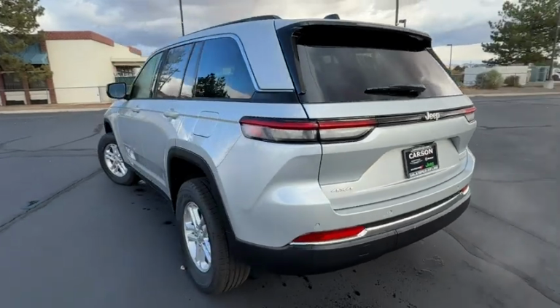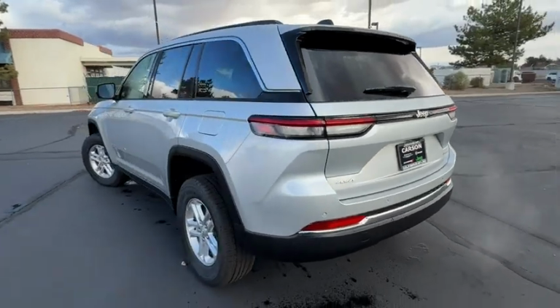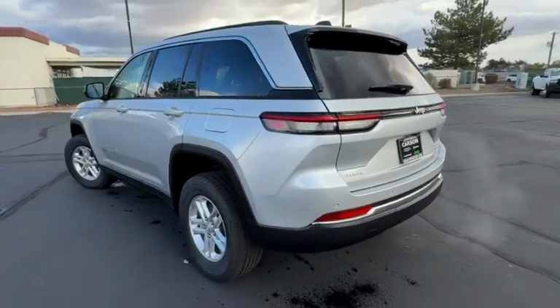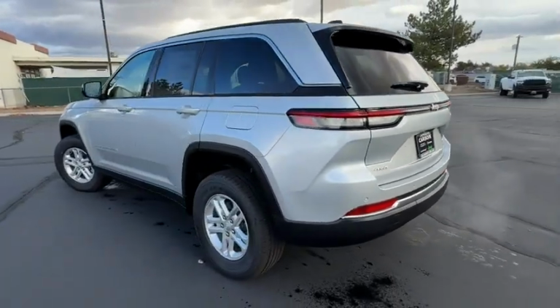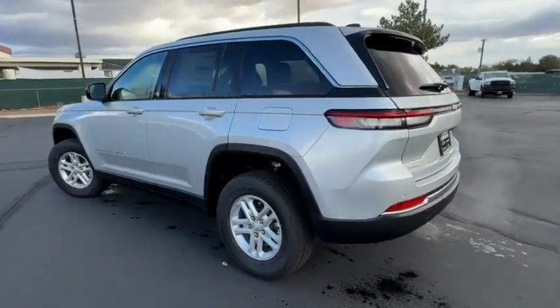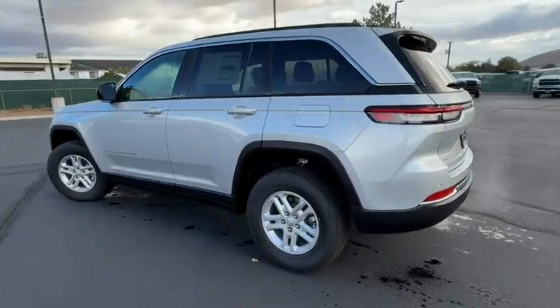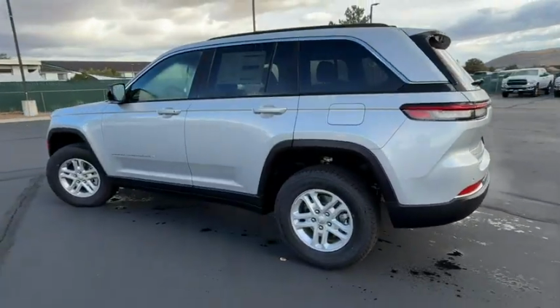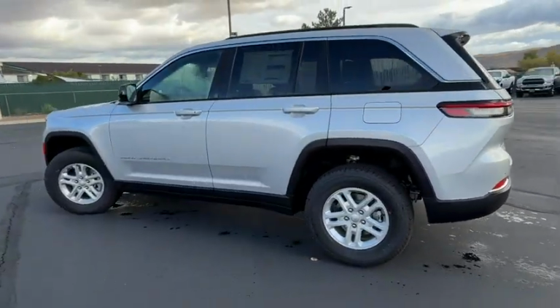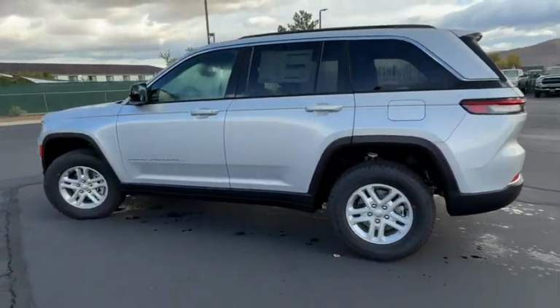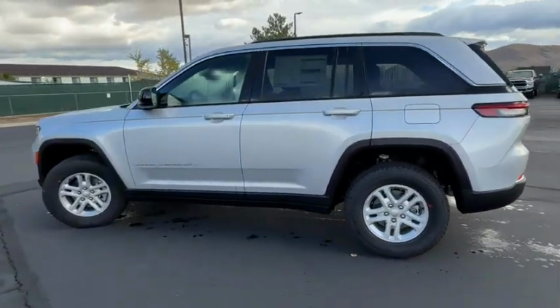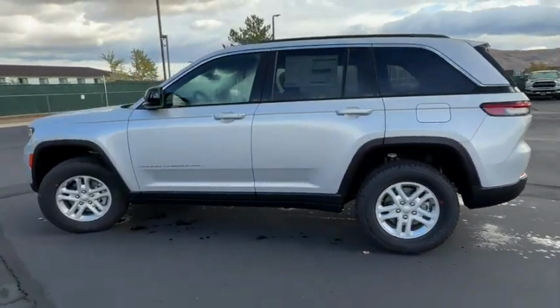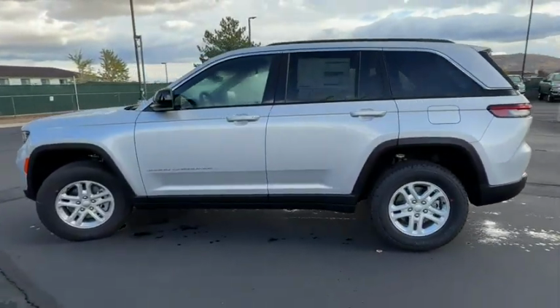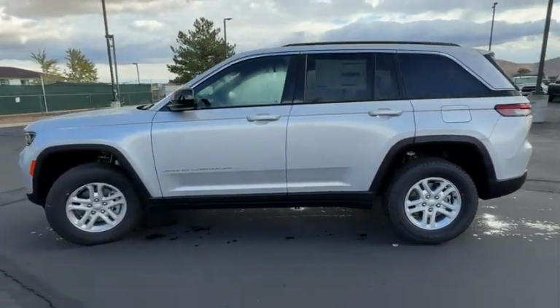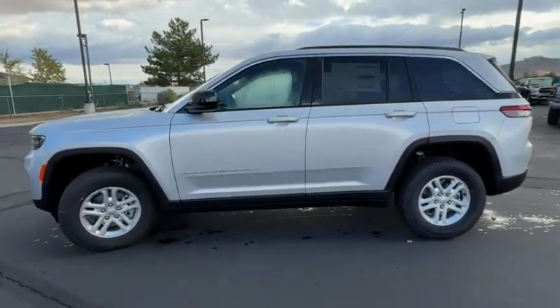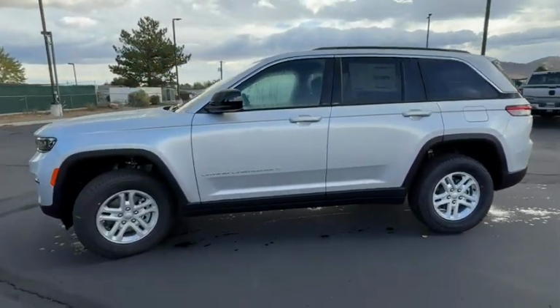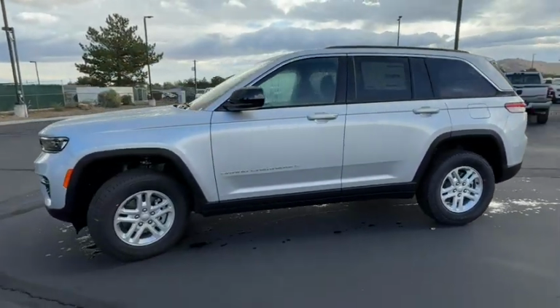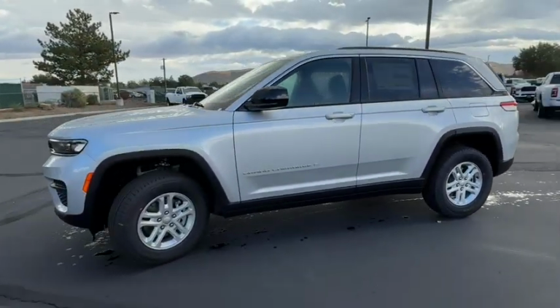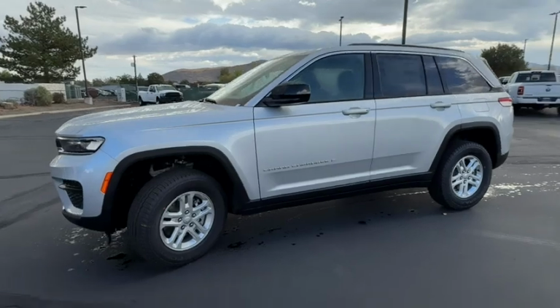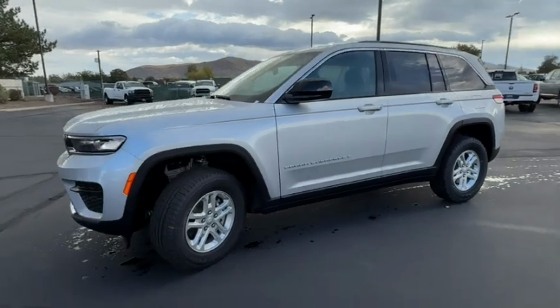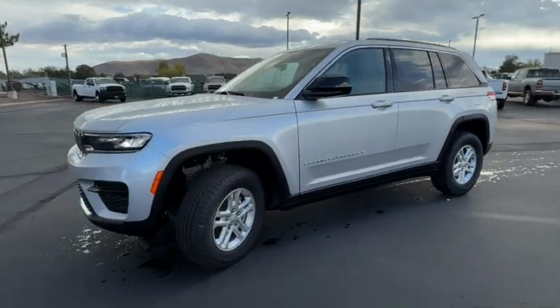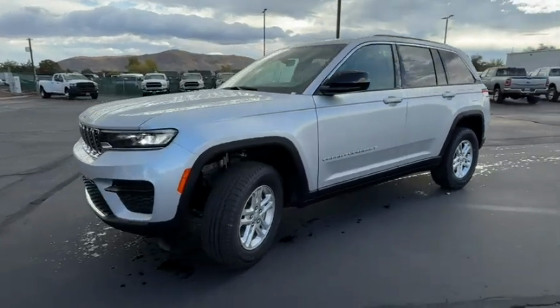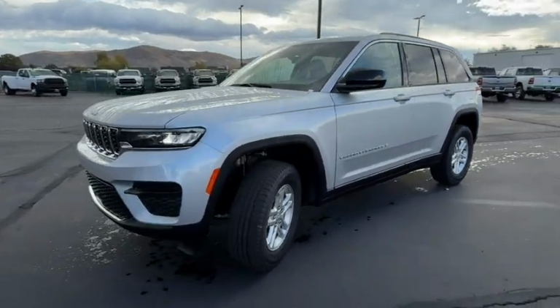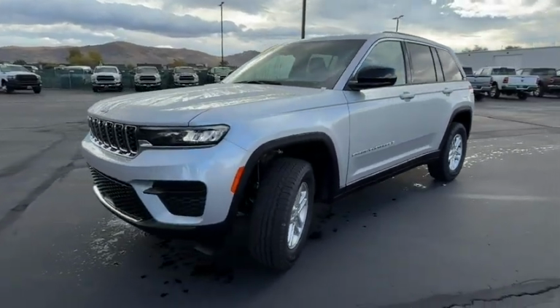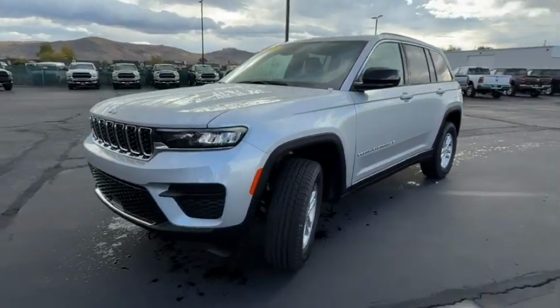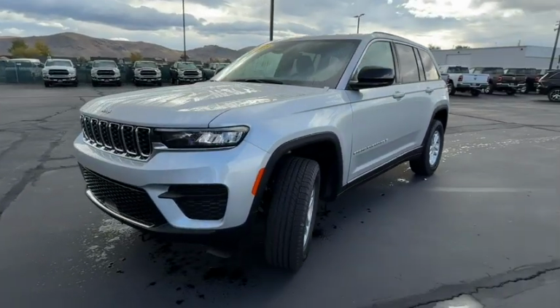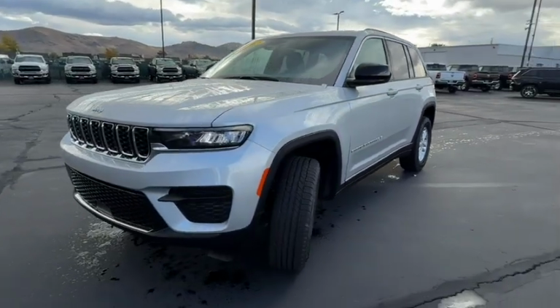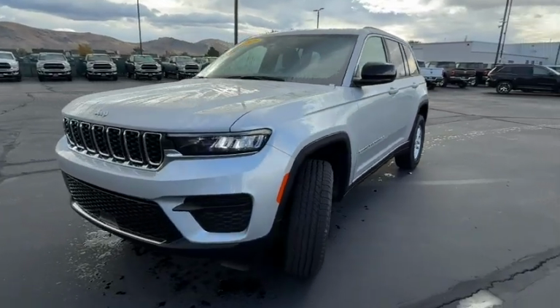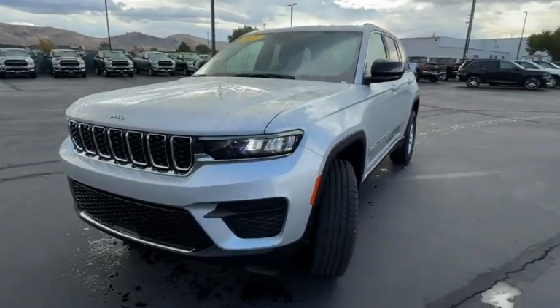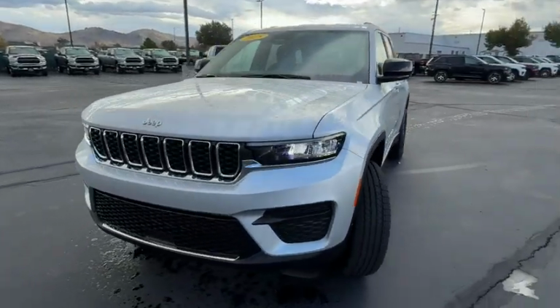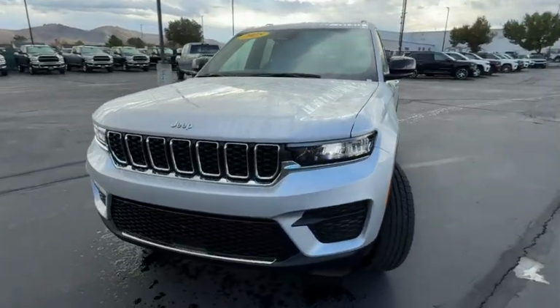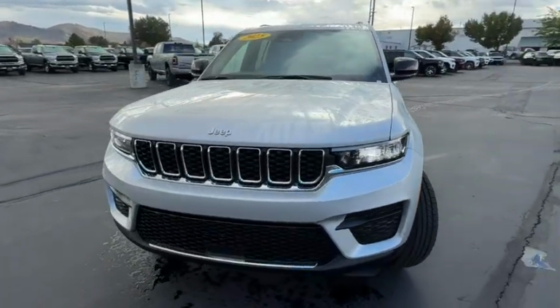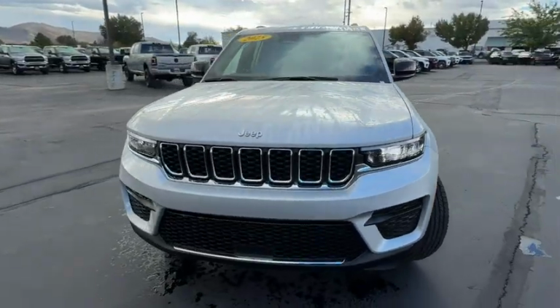These are just some of the great options this vehicle comes with: heated steering wheel, wireless charging station, satellite radio, power liftgate, and remote engine start.